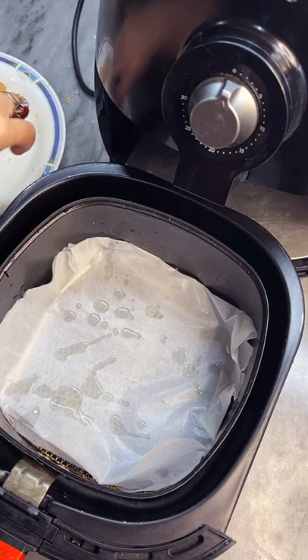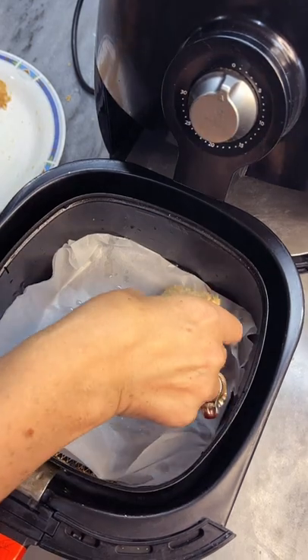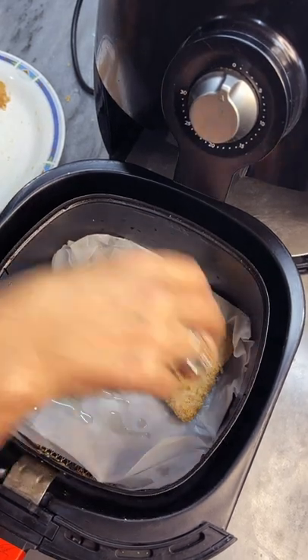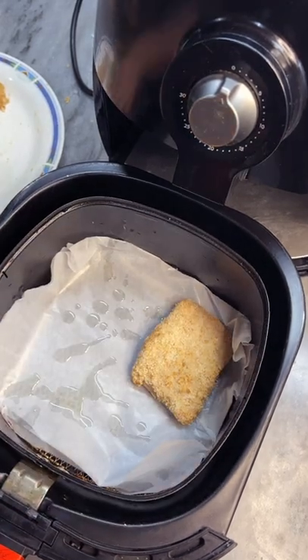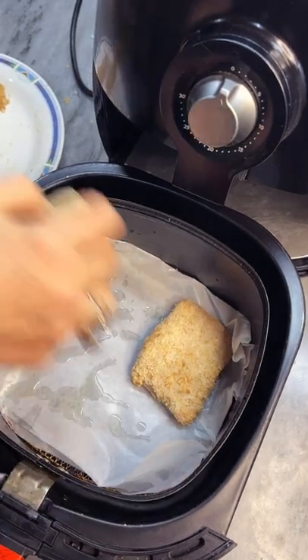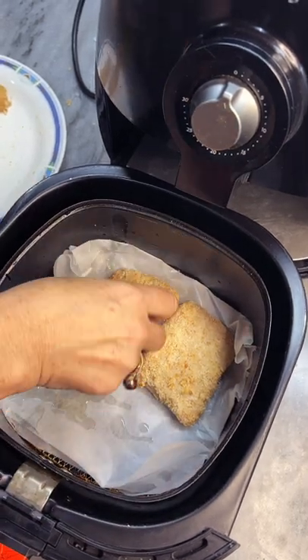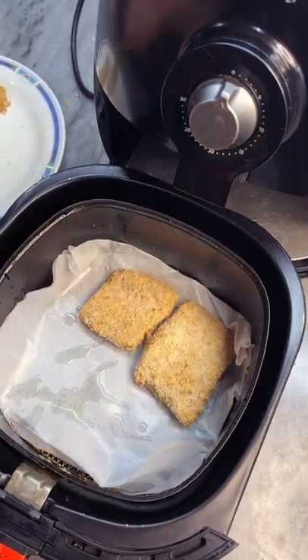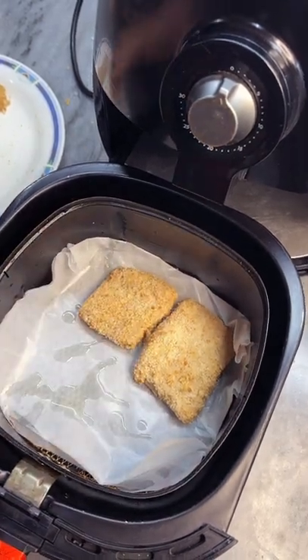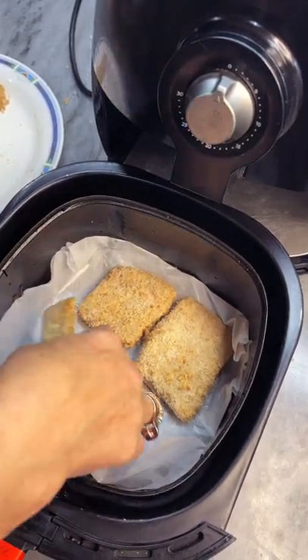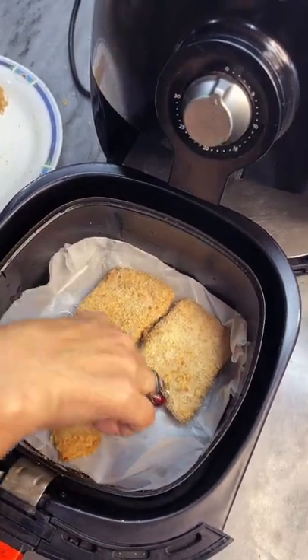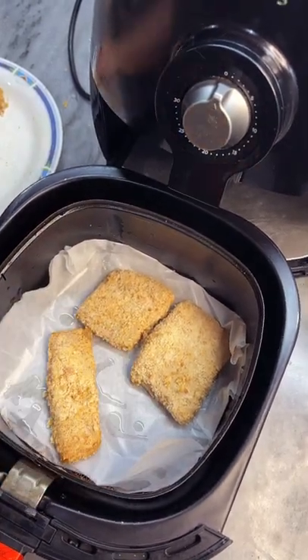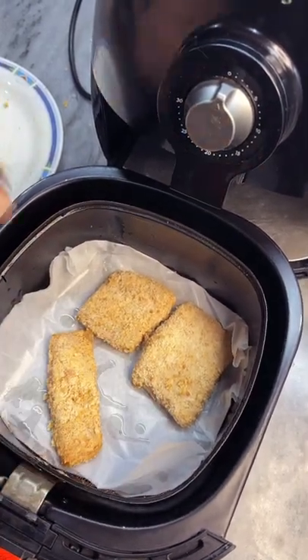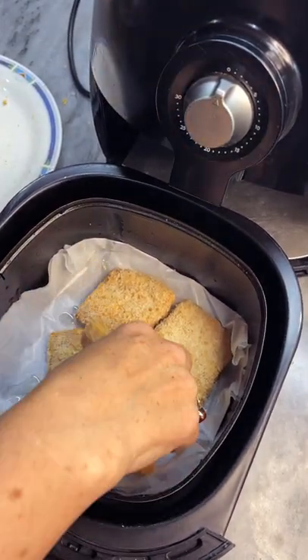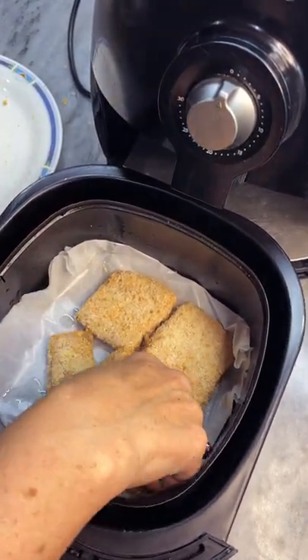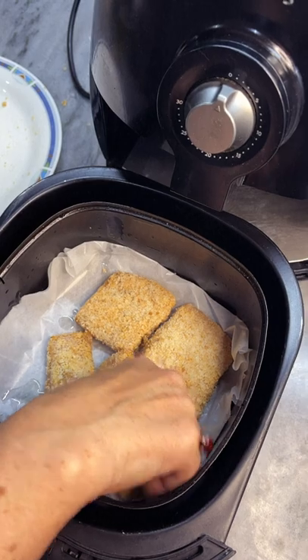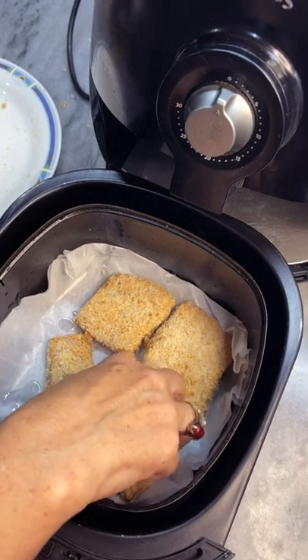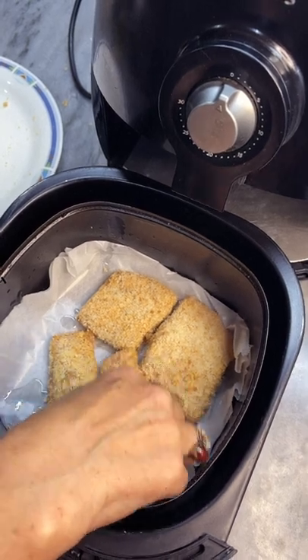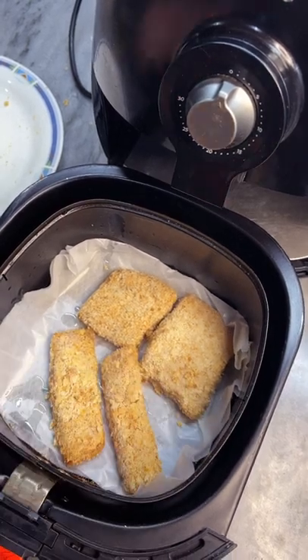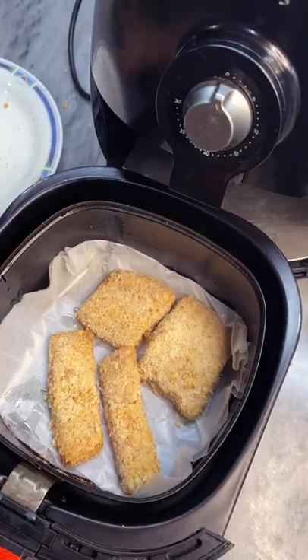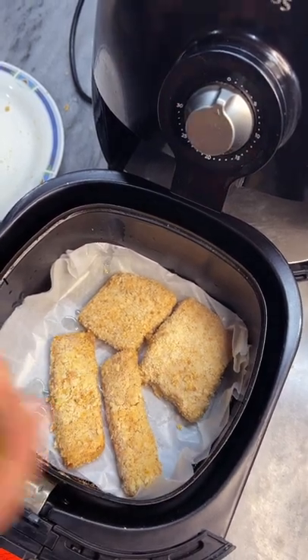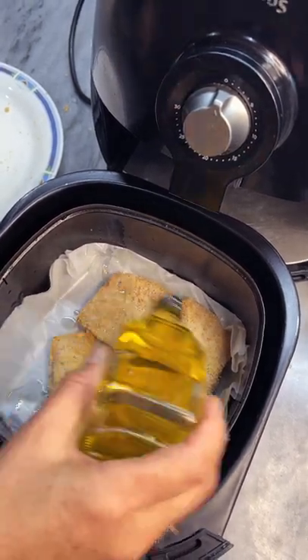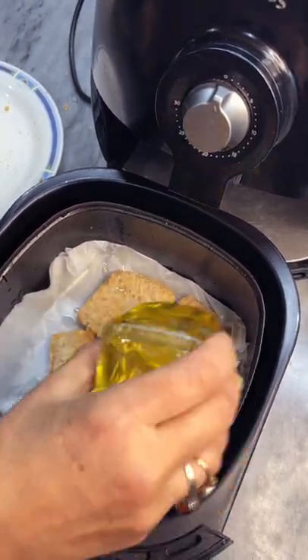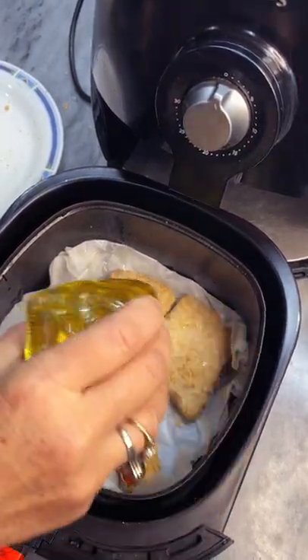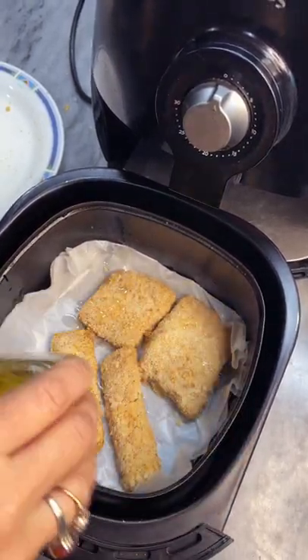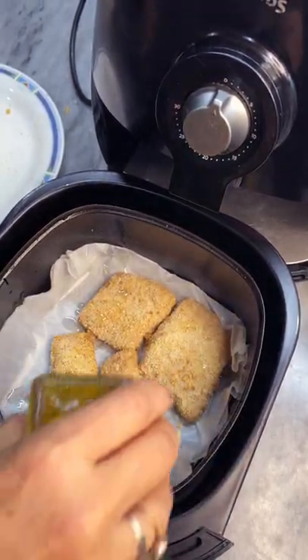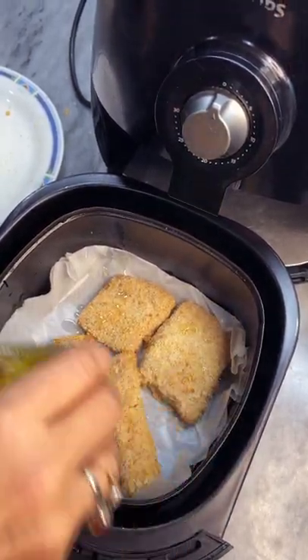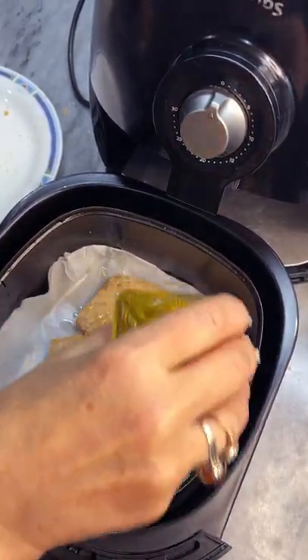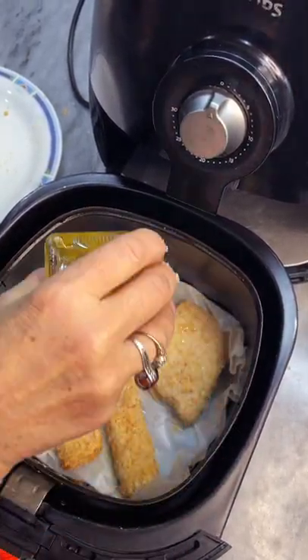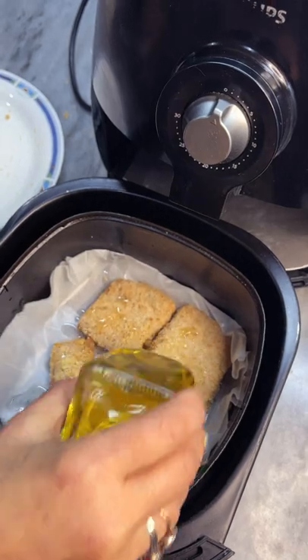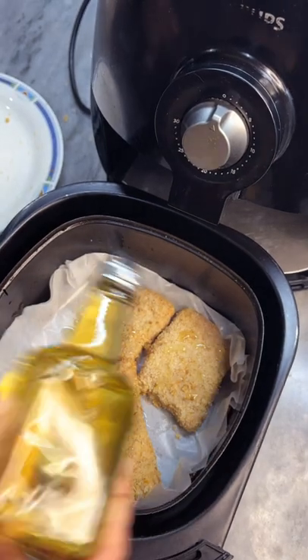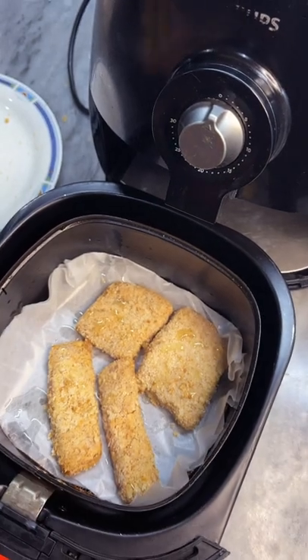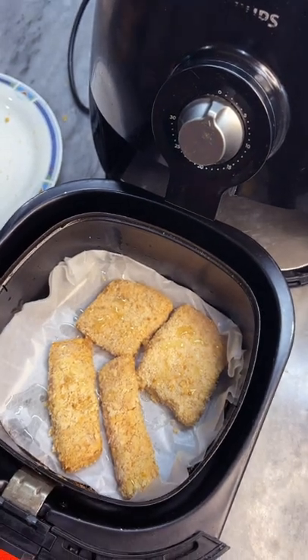For the air fryer we will be using our crumbed fish fillets, which include our finger fish and crispy mahi-mahi. Drizzle your fish with some olive oil and place the tray back into the machine.